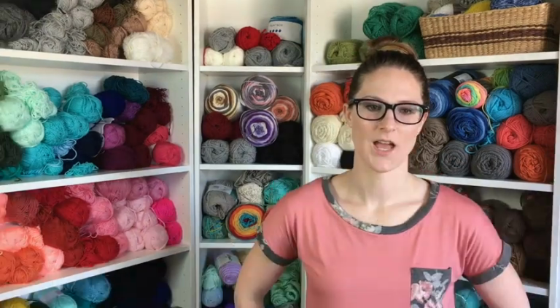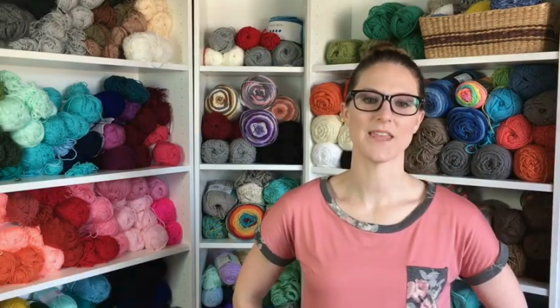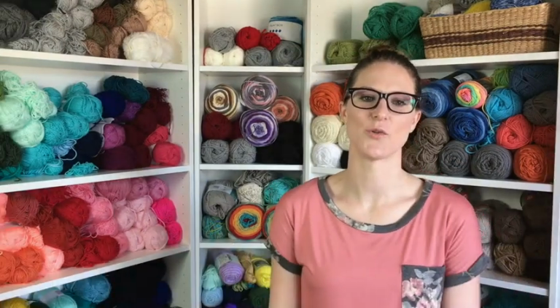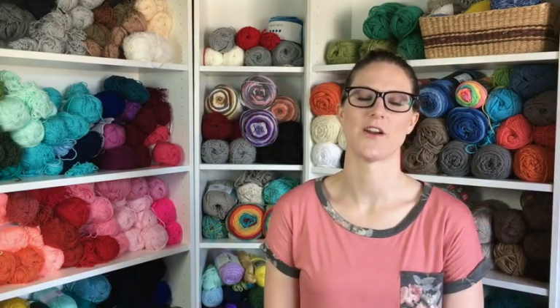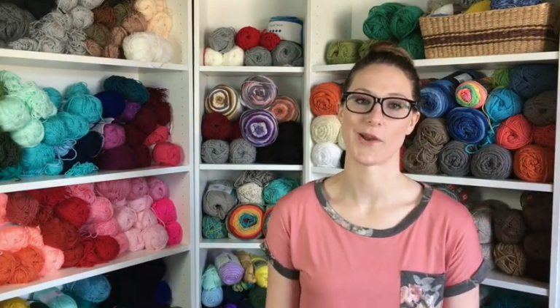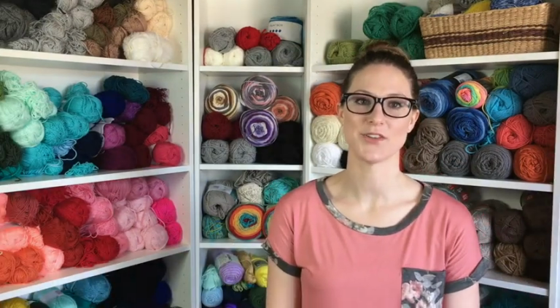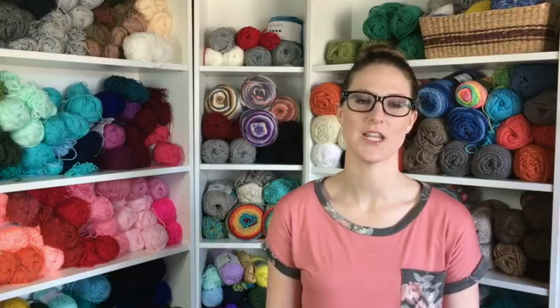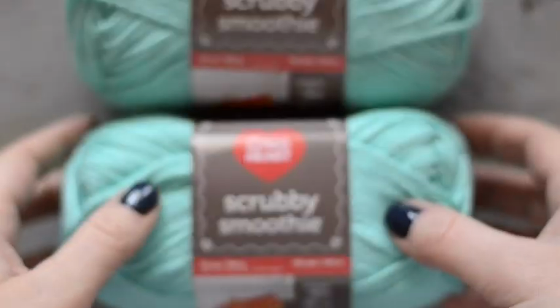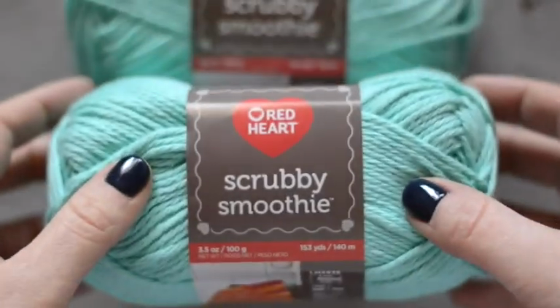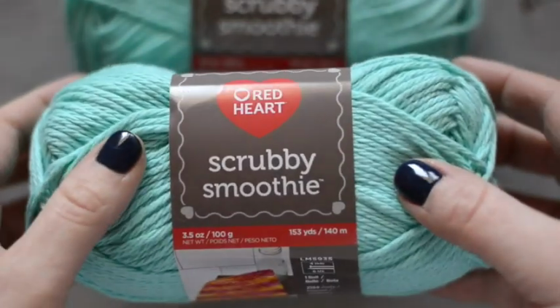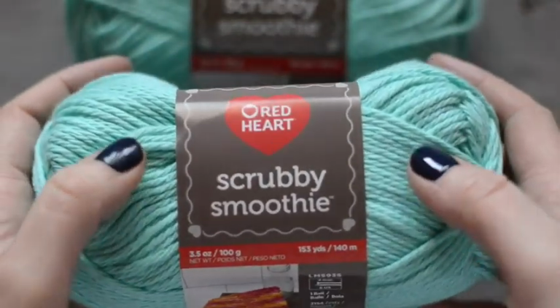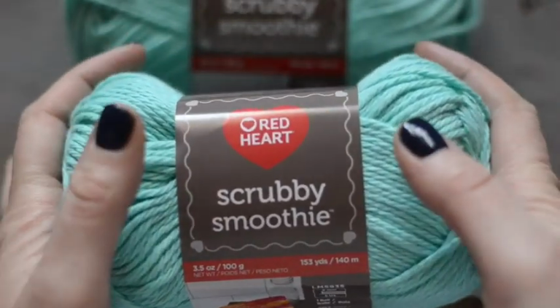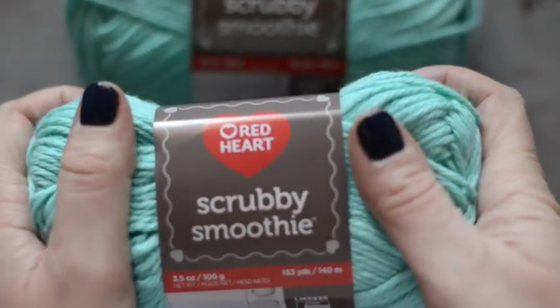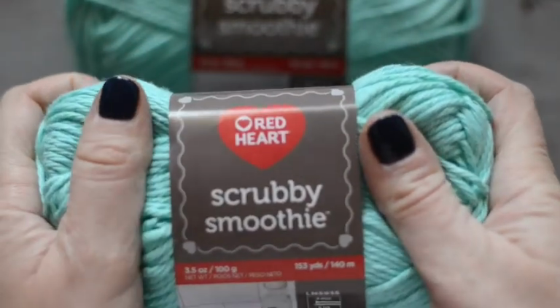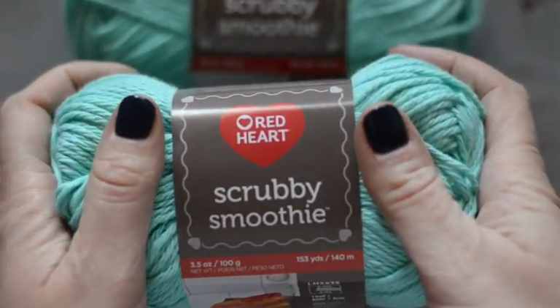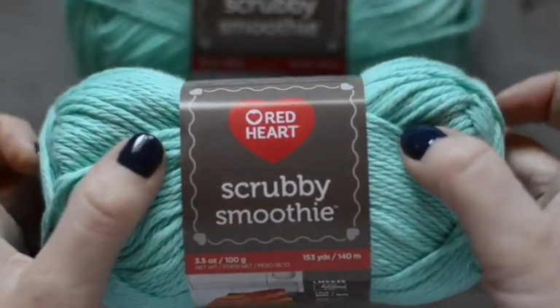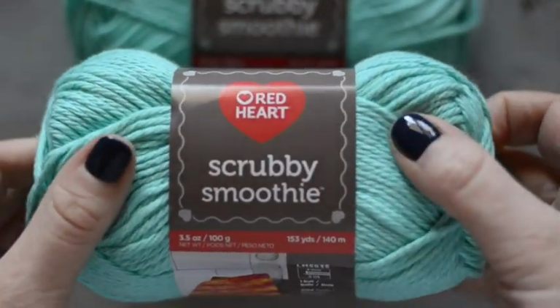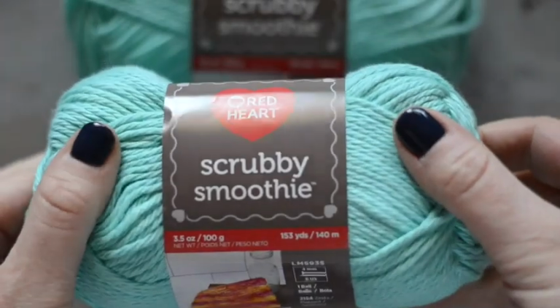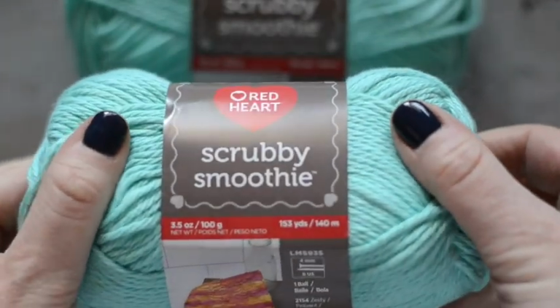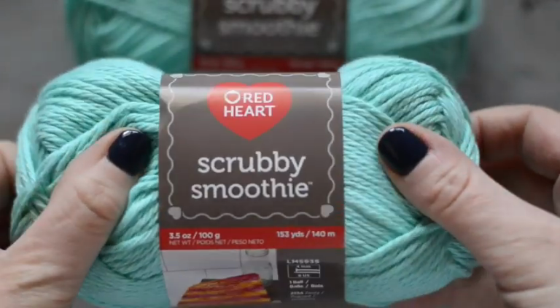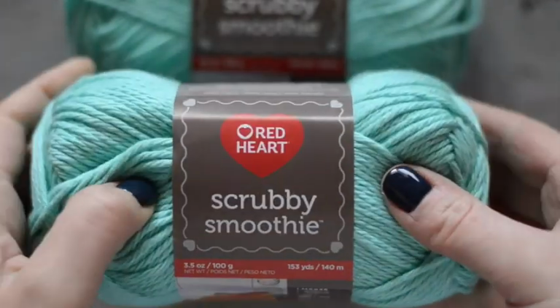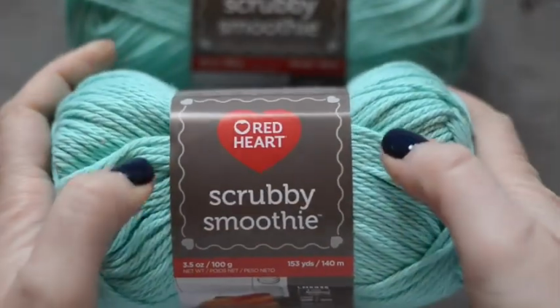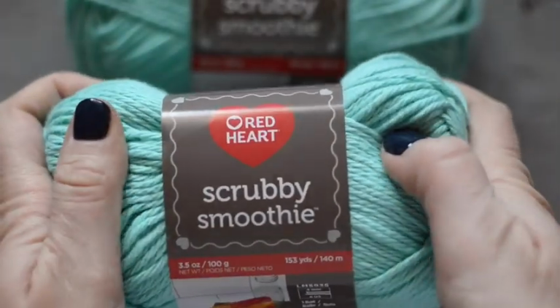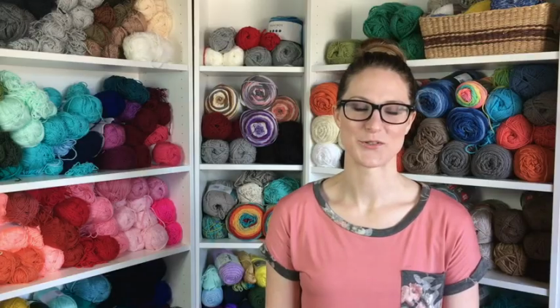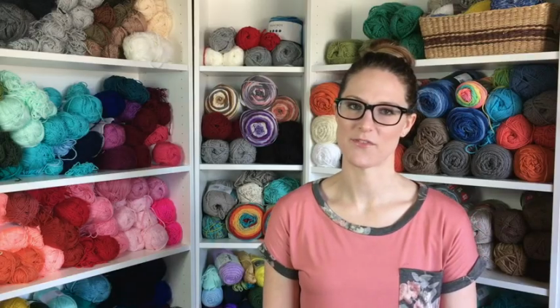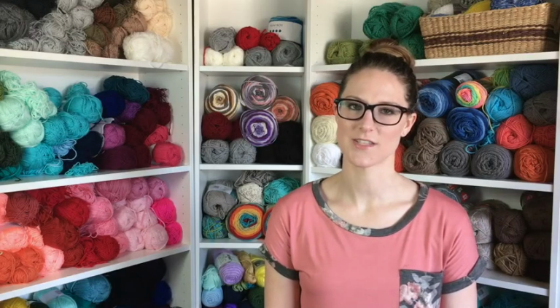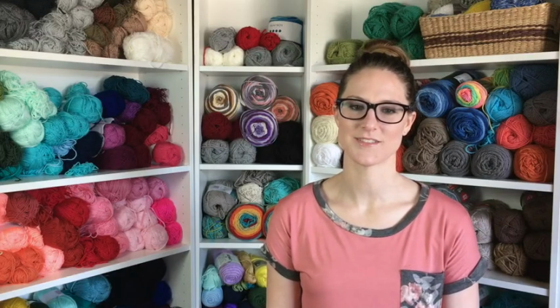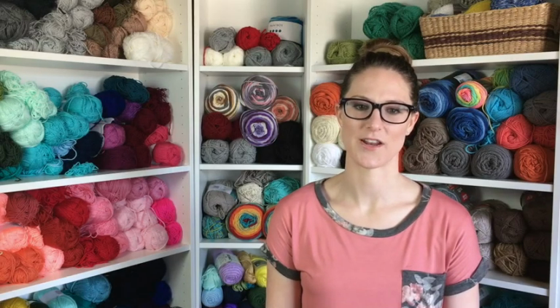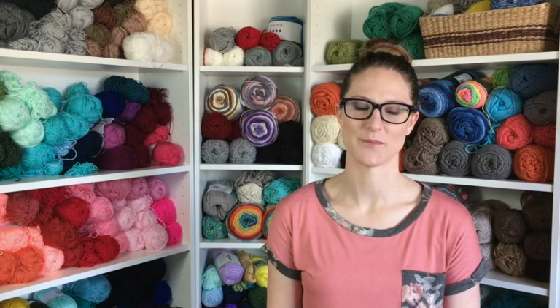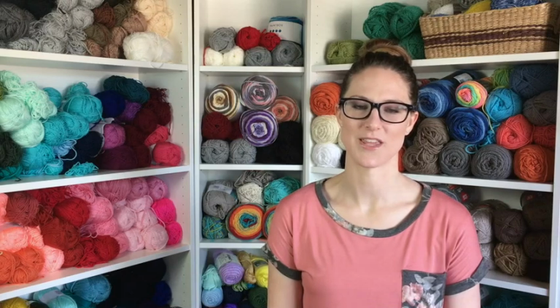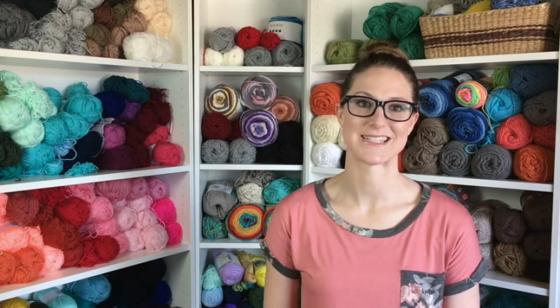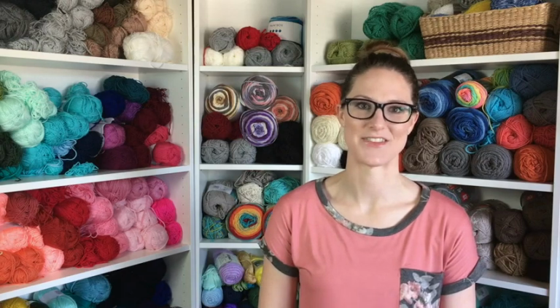I'm making this tote with Red Heart's brand new yarn called Scrubby Smoothie. It's deliciously soft and it's 100% cotton. Isn't this color dreamy? So grab four skeins of Red Heart's Scrubby Smoothie and let's dive in.